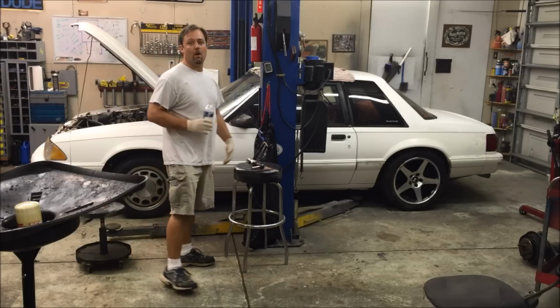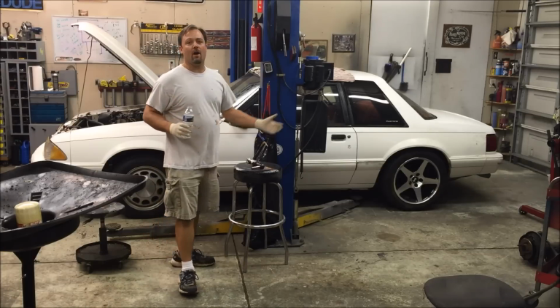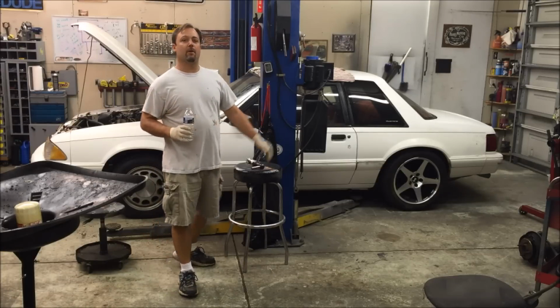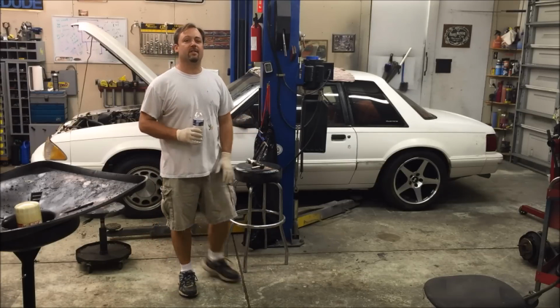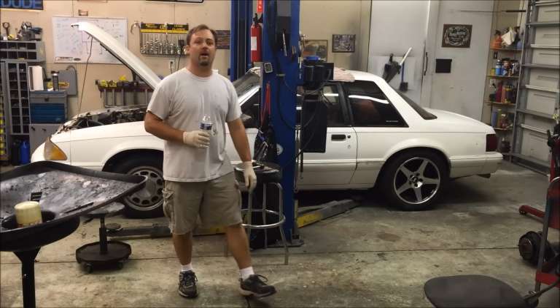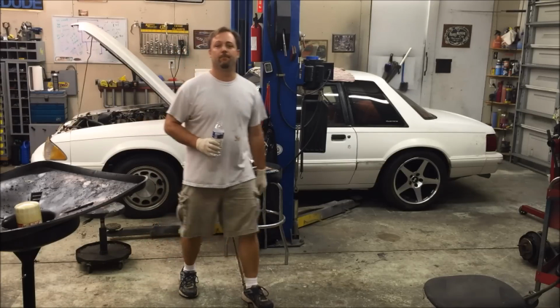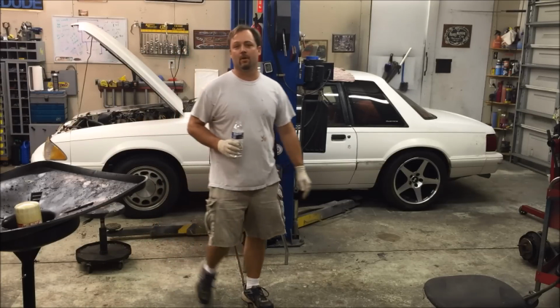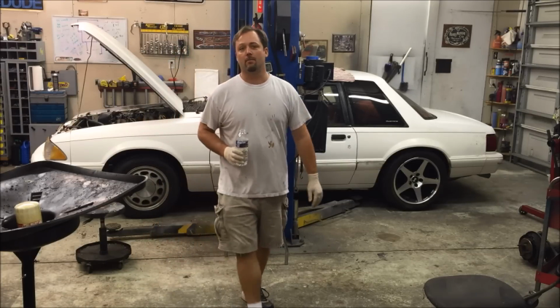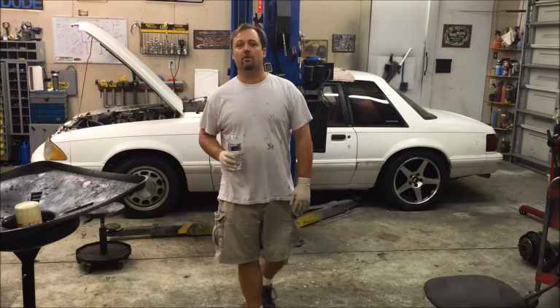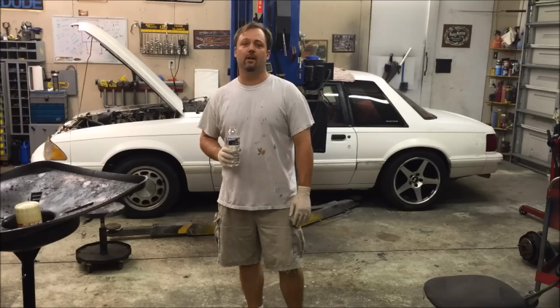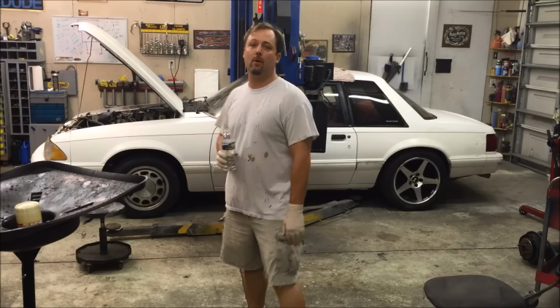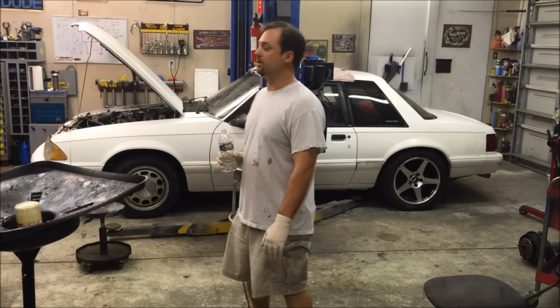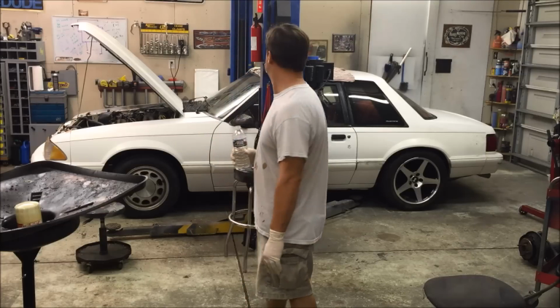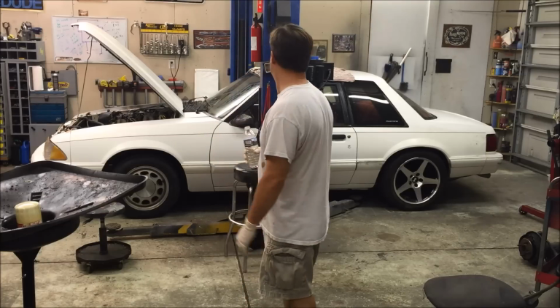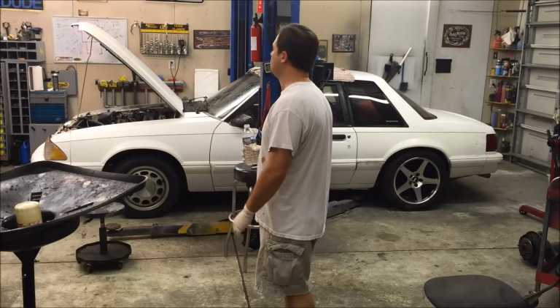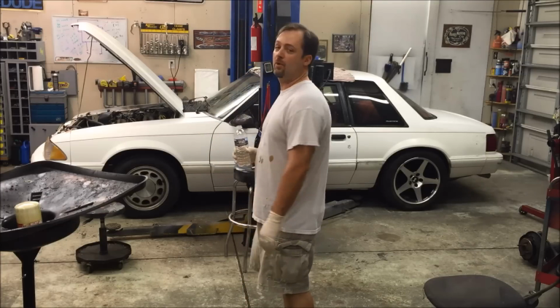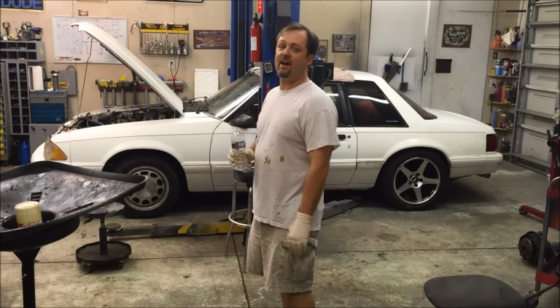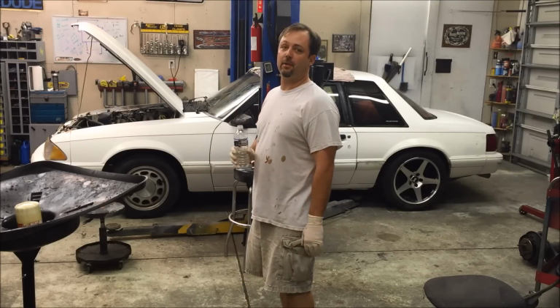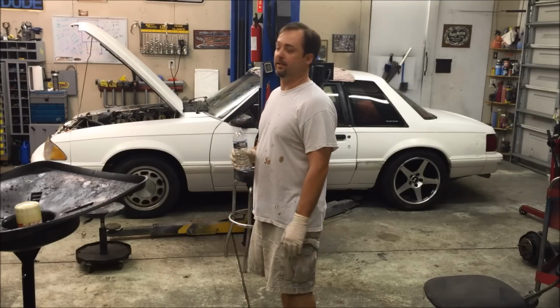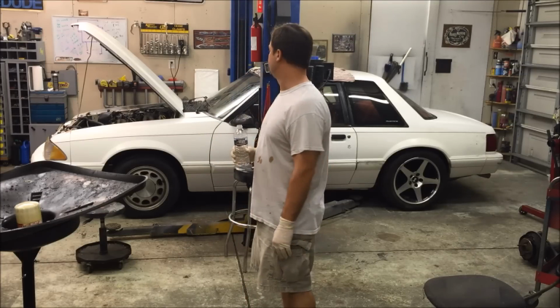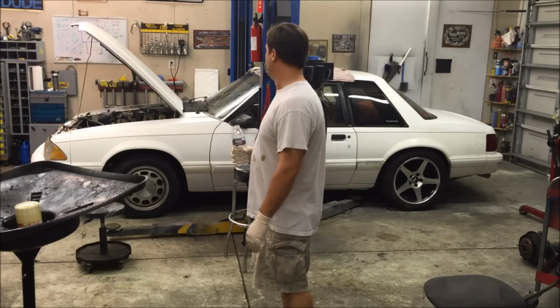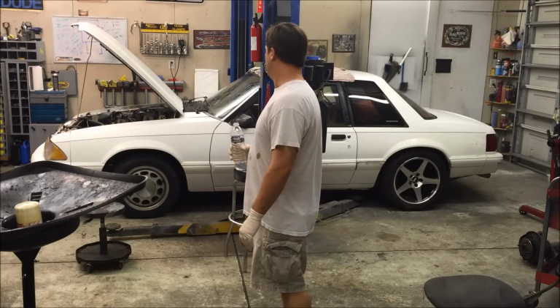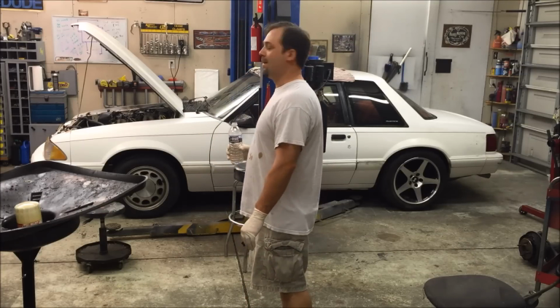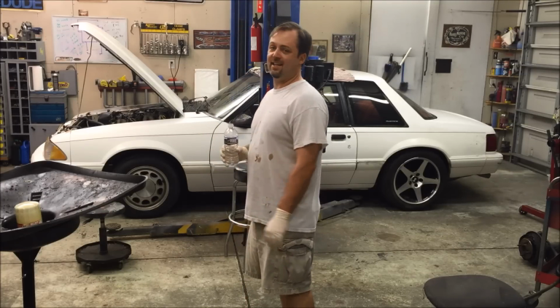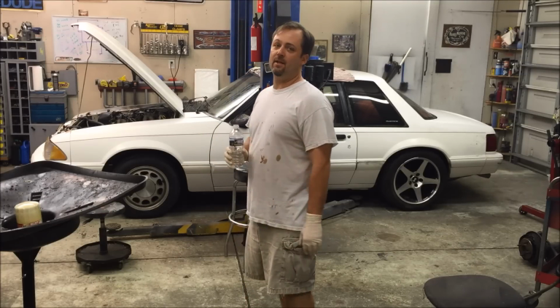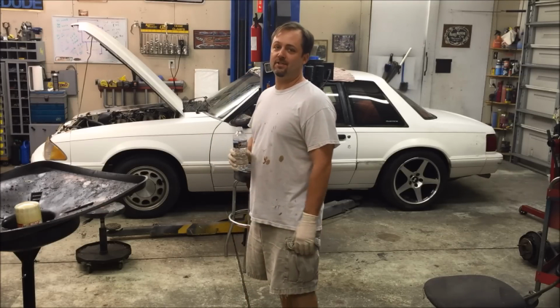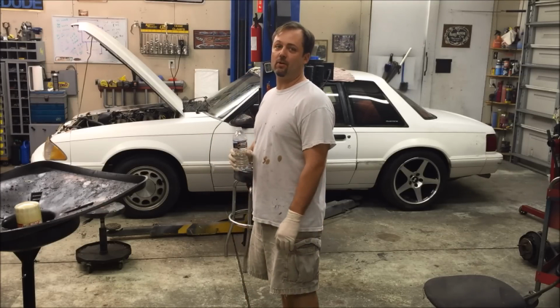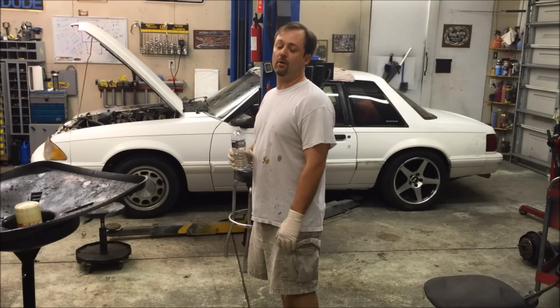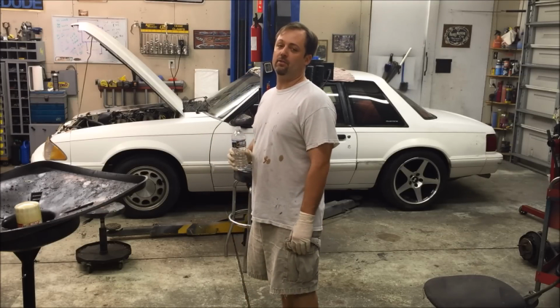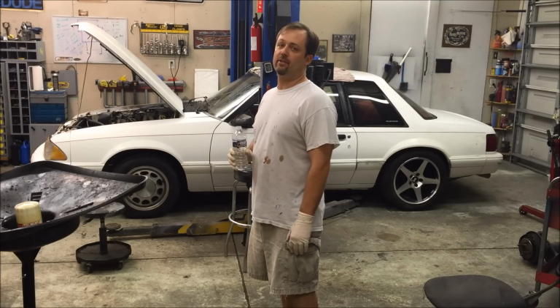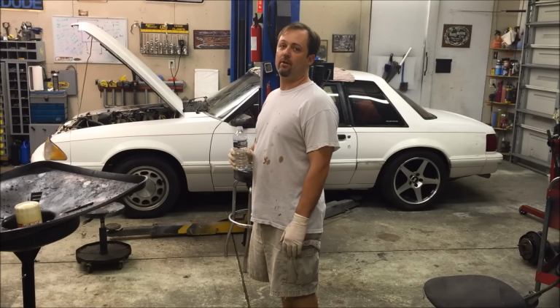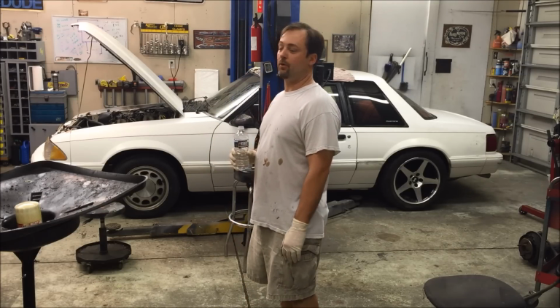All right everybody, it's time — I'm gonna start tearing it apart. We put our 5.3 in it in about 10 minutes; it's not gonna be a running and driving car anymore.